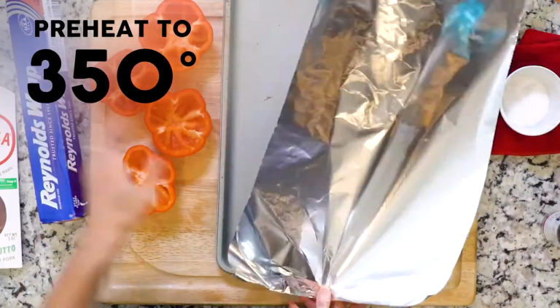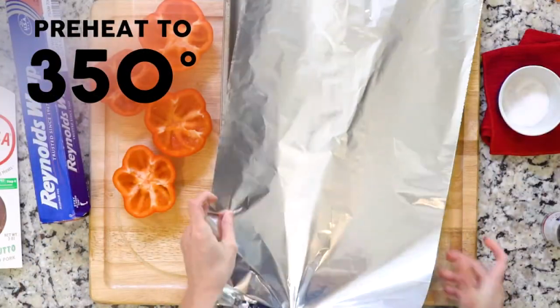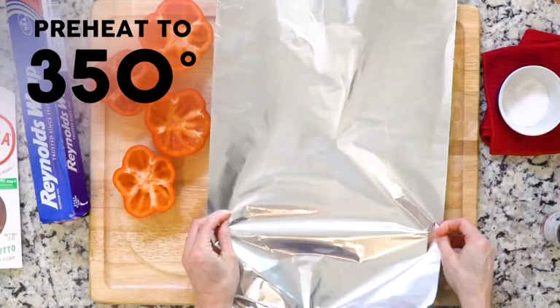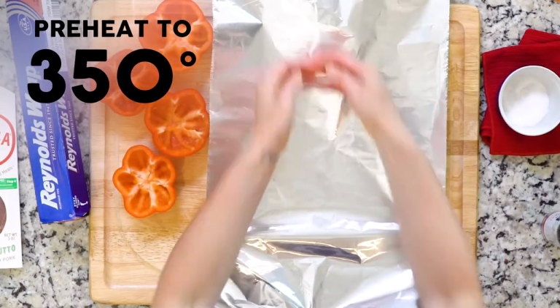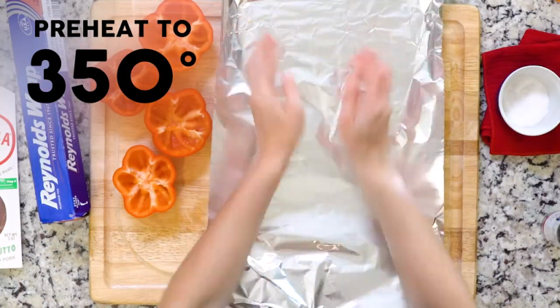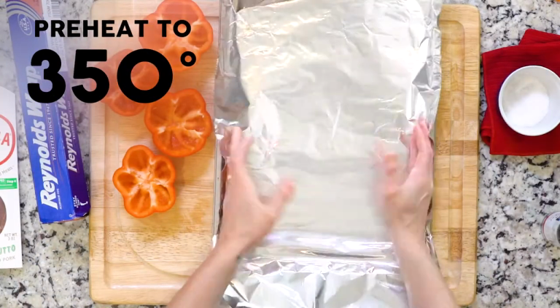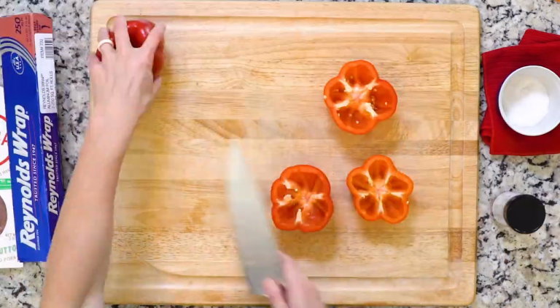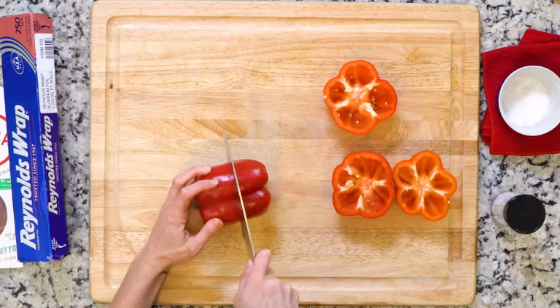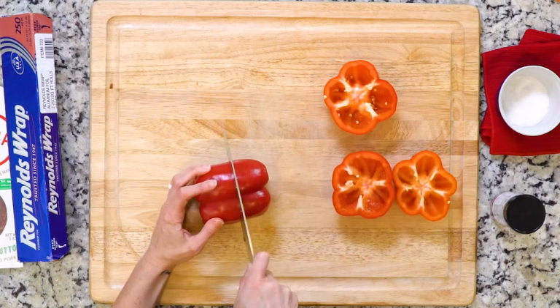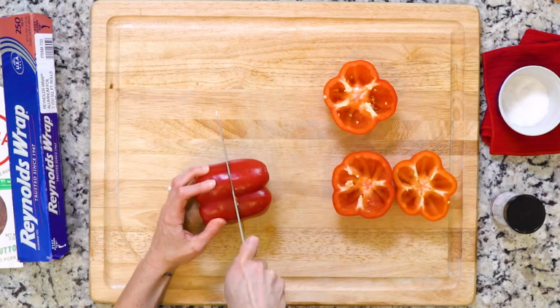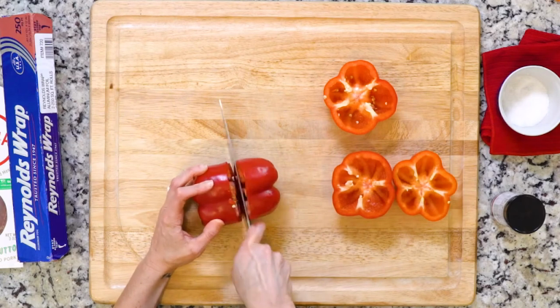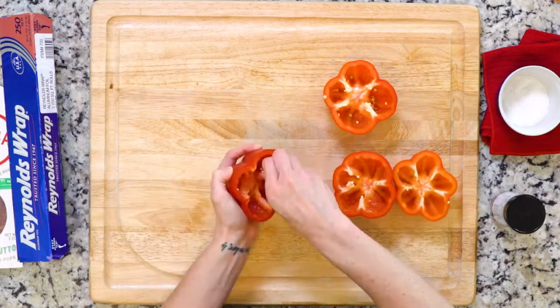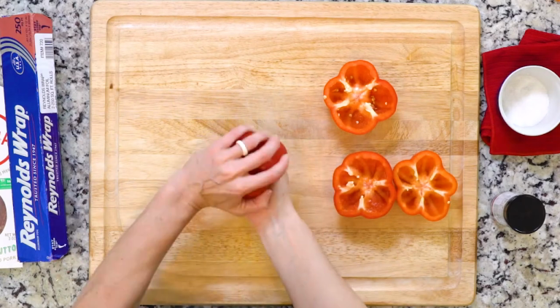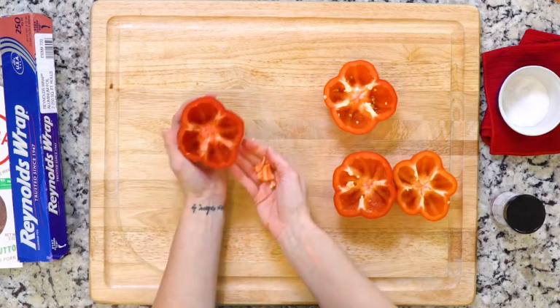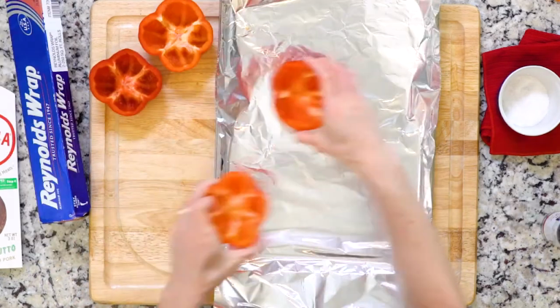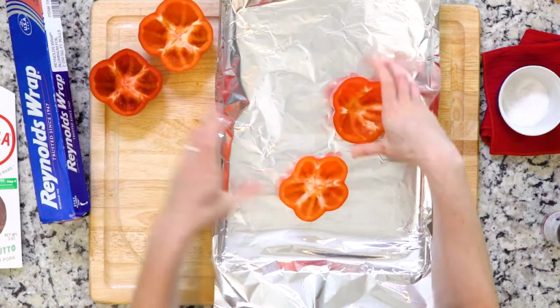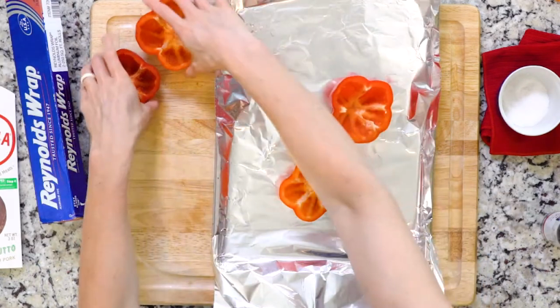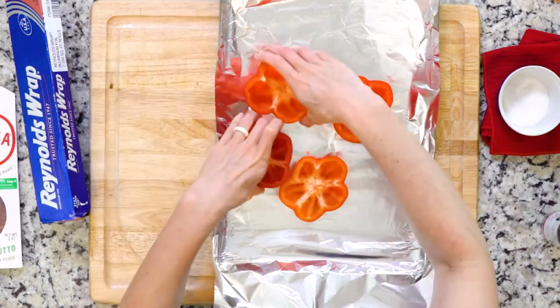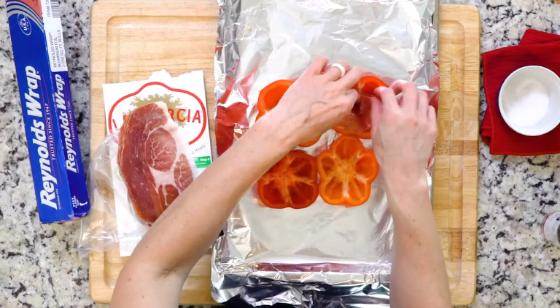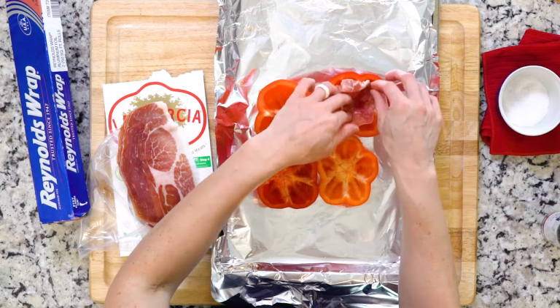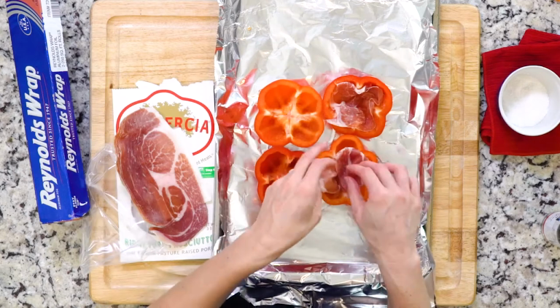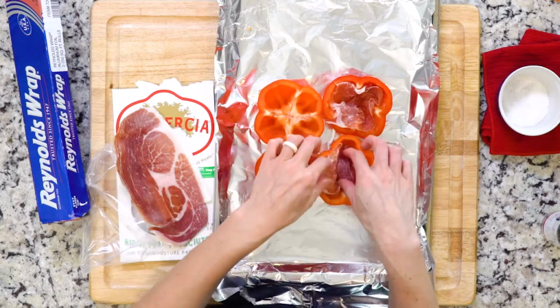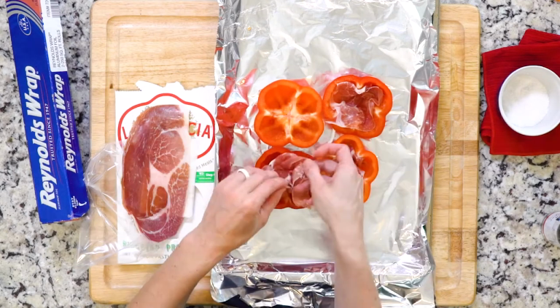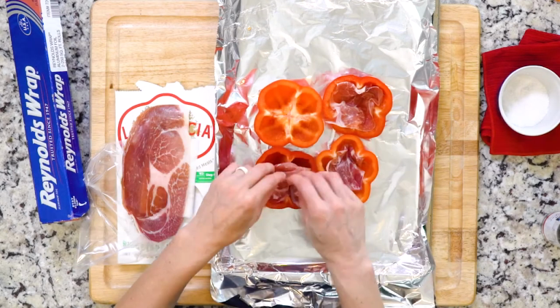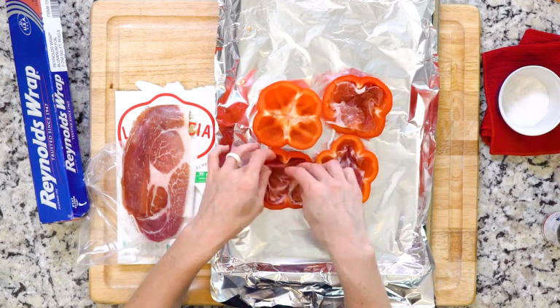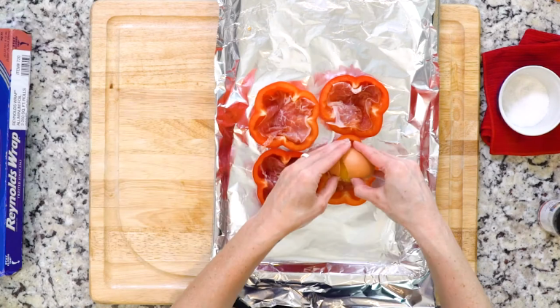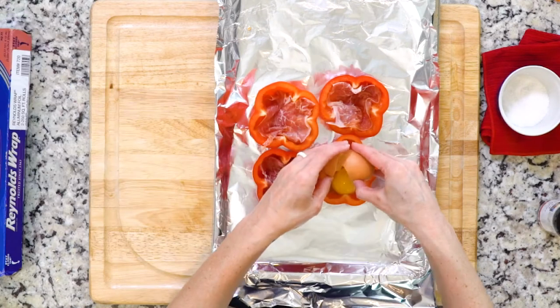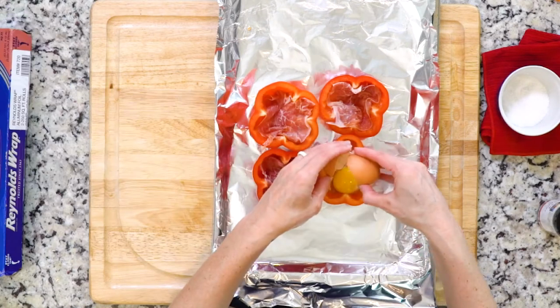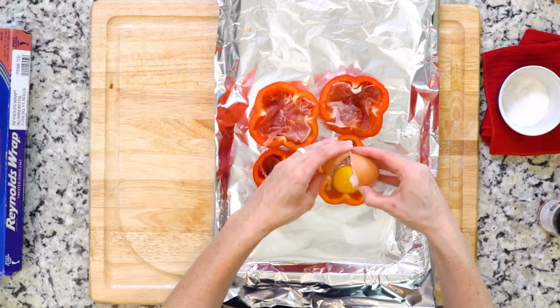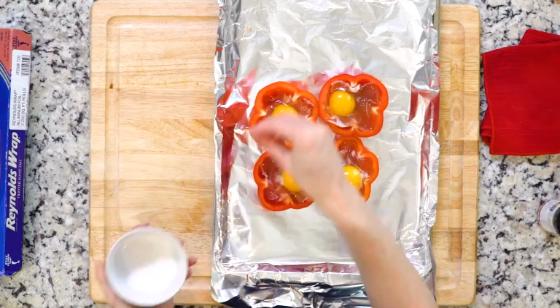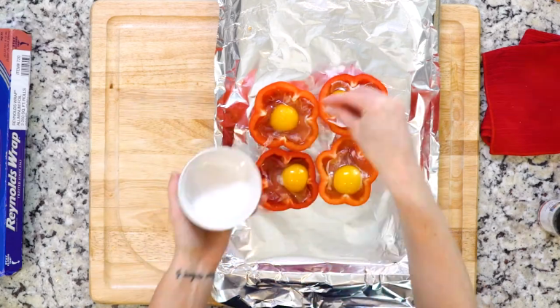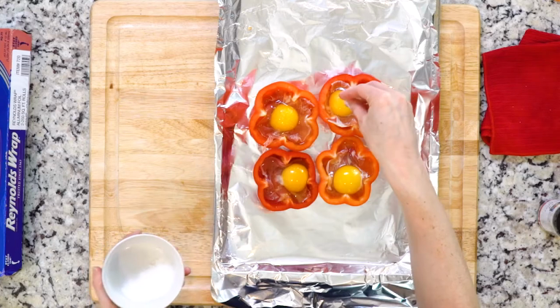to 350 degrees and line a baking sheet with foil. Cut the bottom two inches from each pepper, place the peppers on the baking sheet, and line each with prosciutto. Crack an egg into each pepper and sprinkle with salt